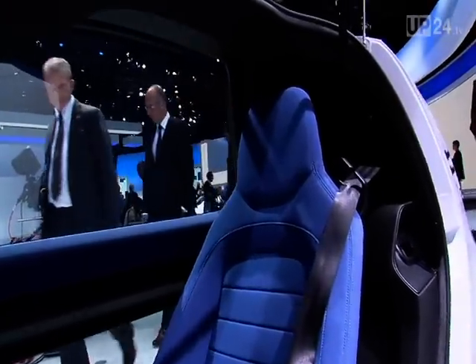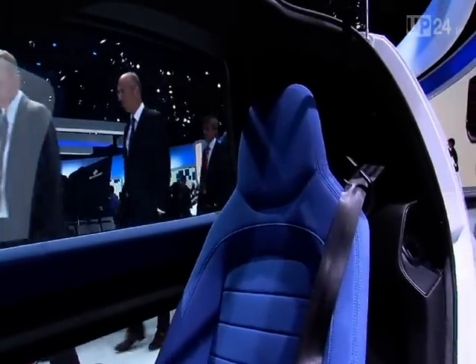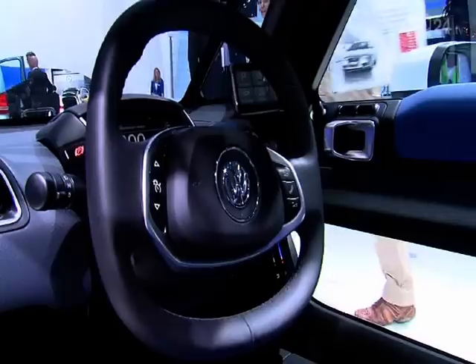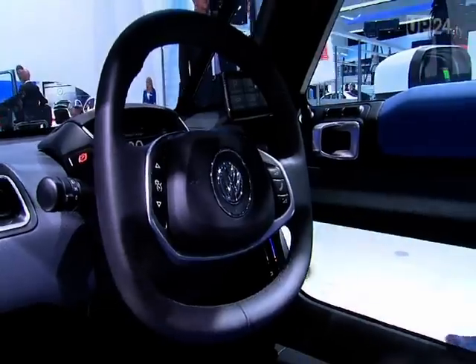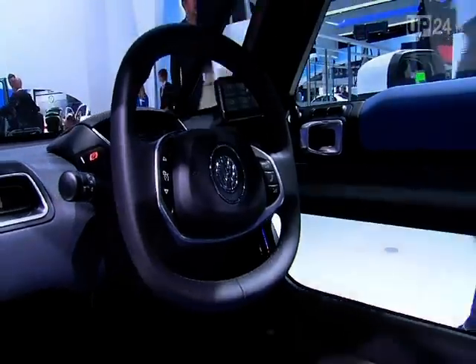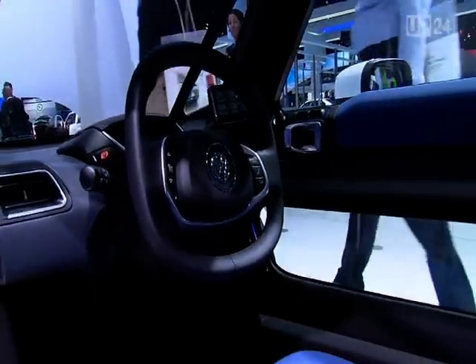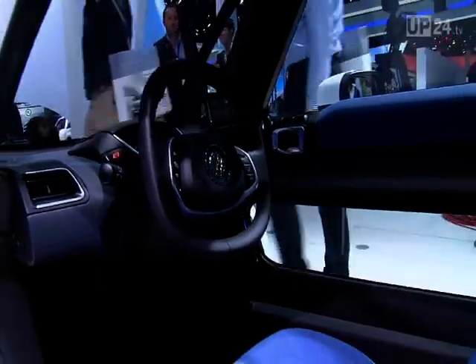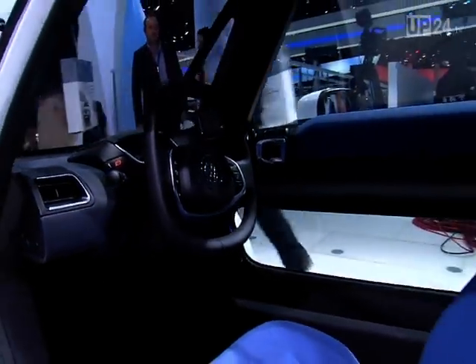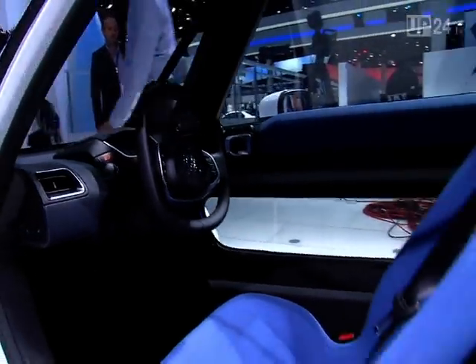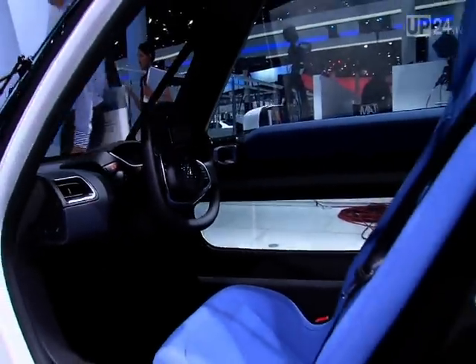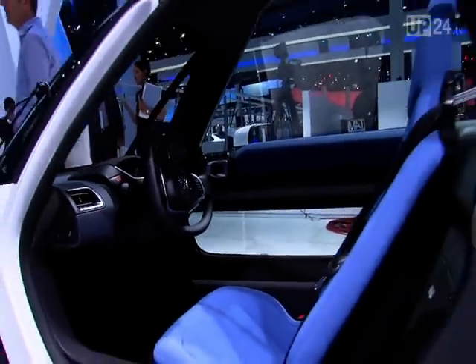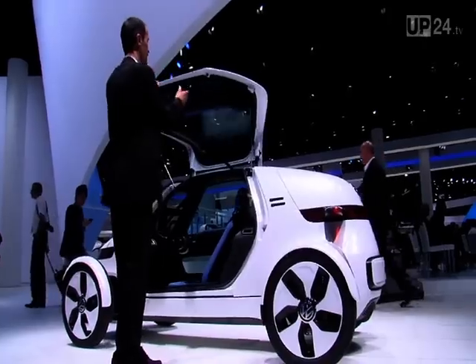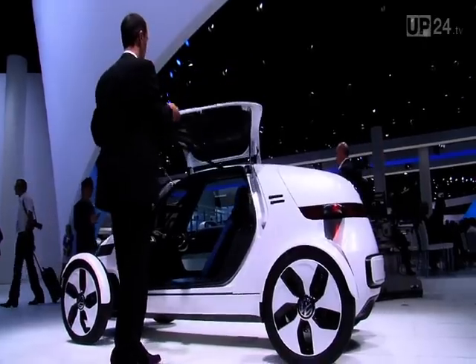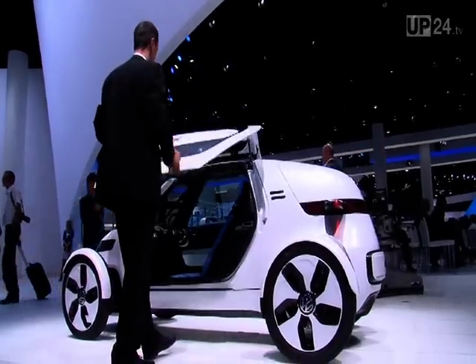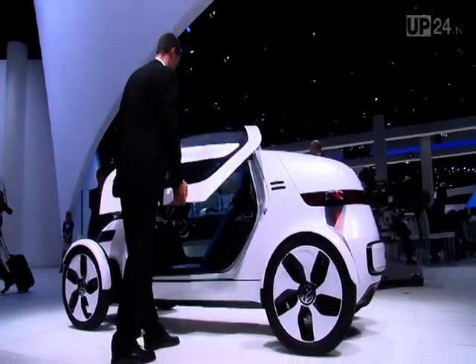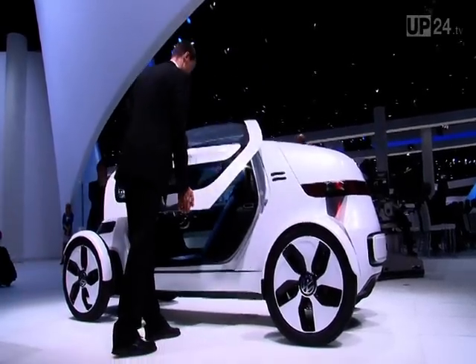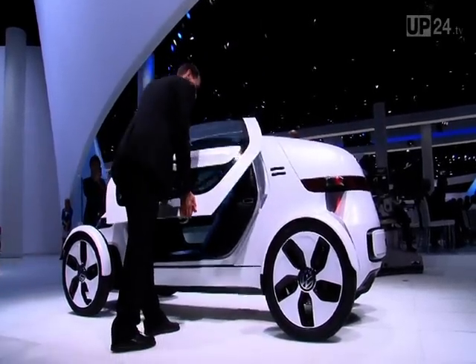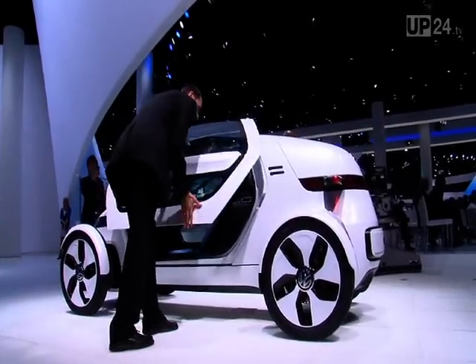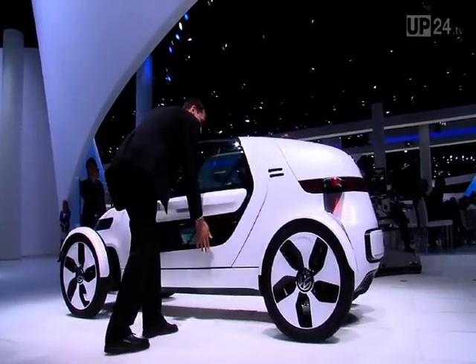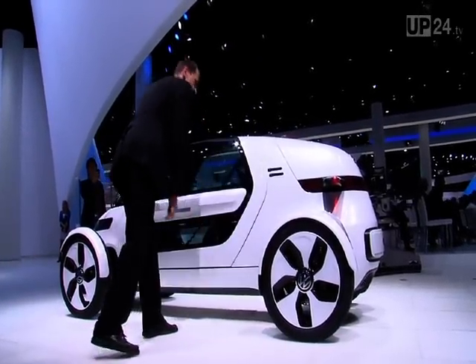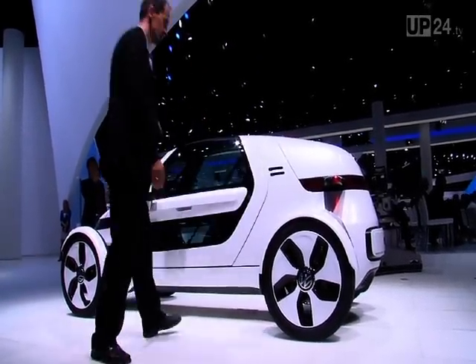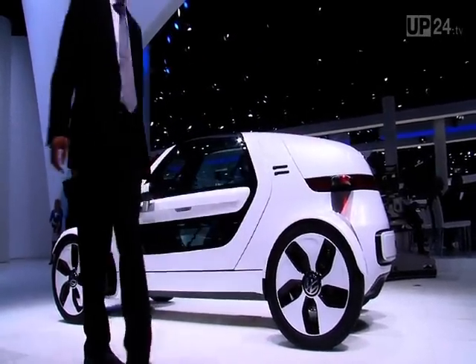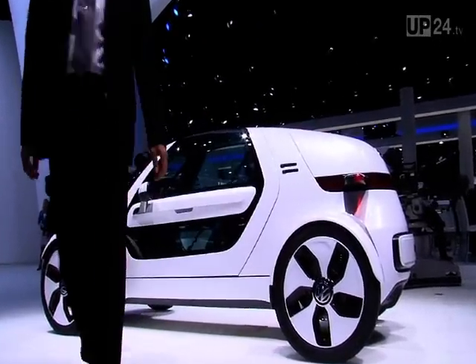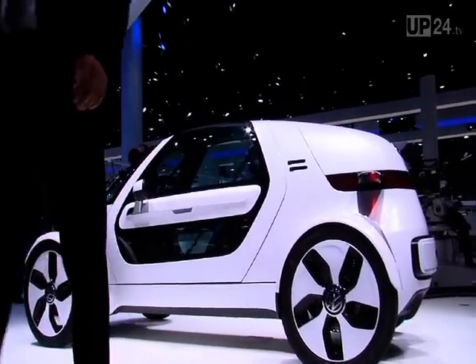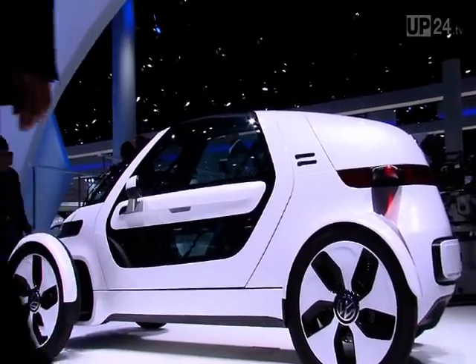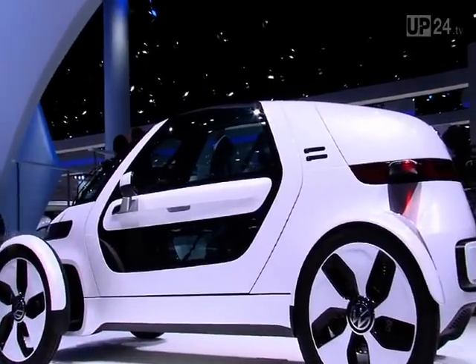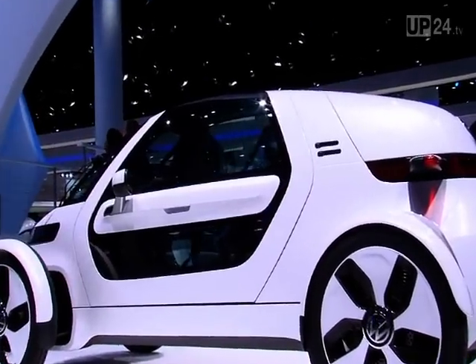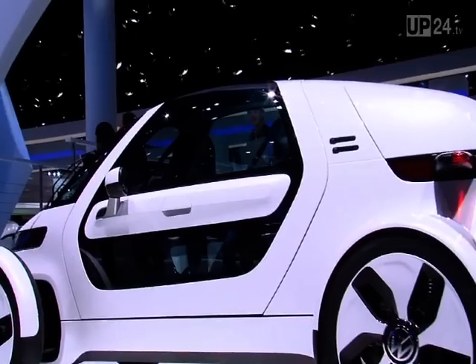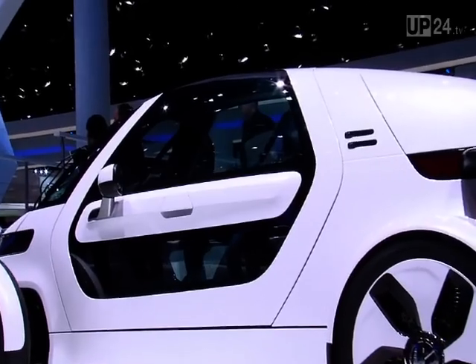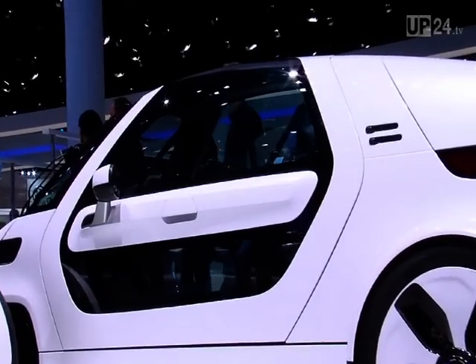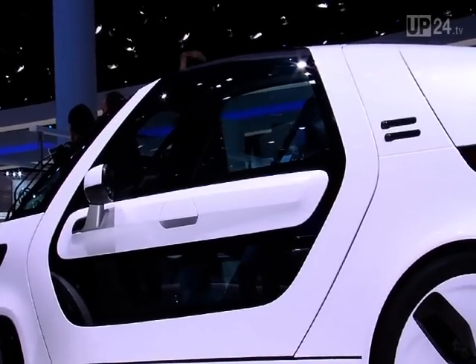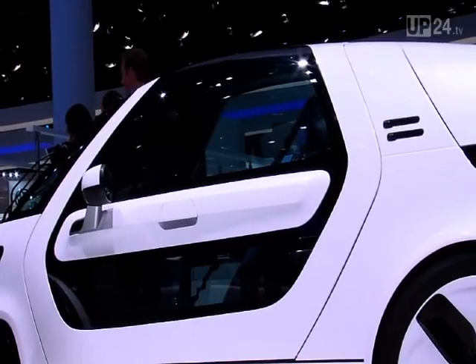A removable touch panel and a fixed monitor display information about battery capacity and remaining driving range. The removable part includes a radio, a multimedia unit, sat-nav, a phone, and an on-board computer.